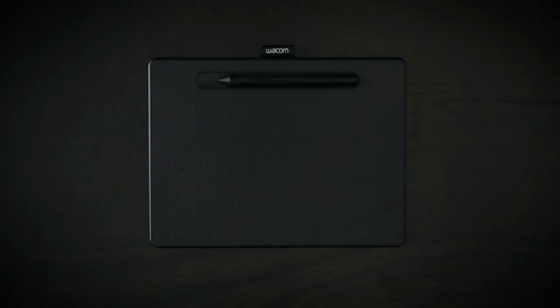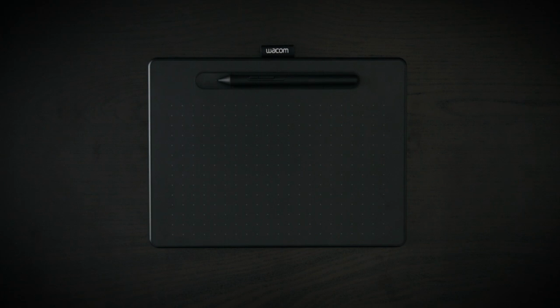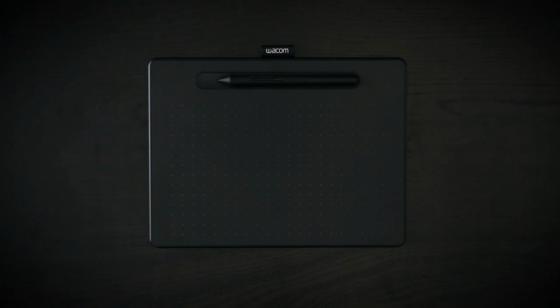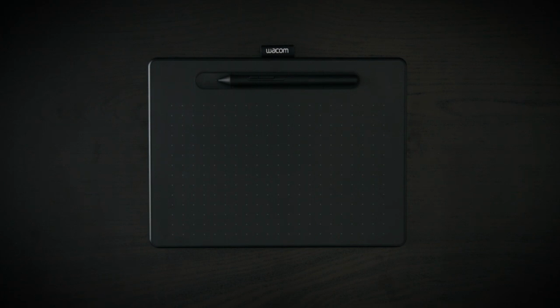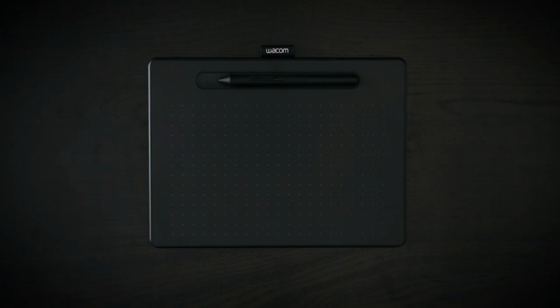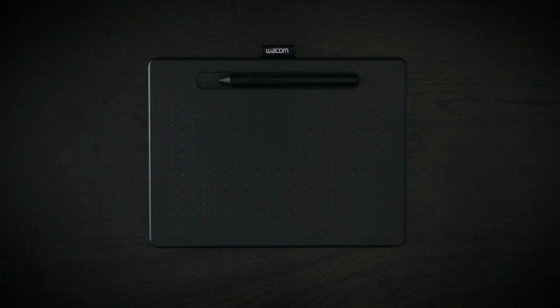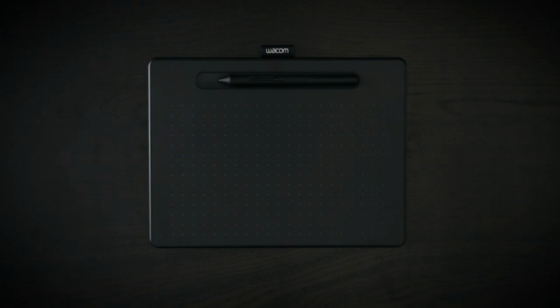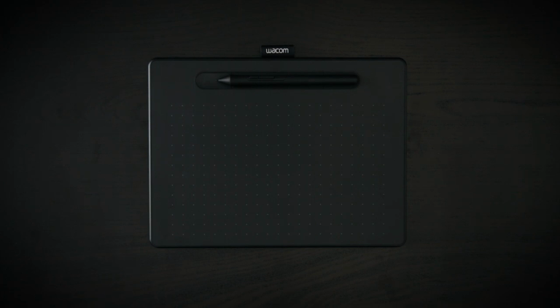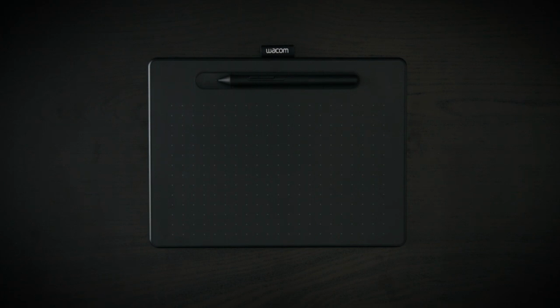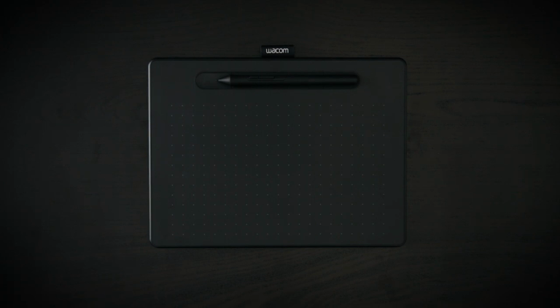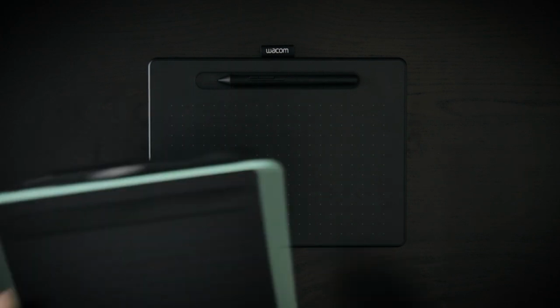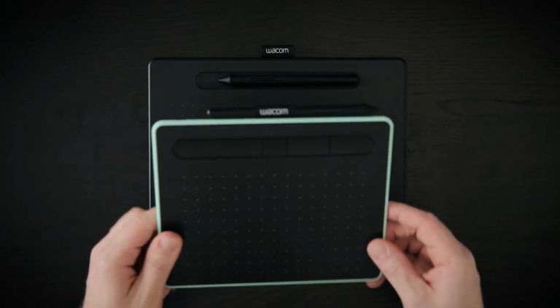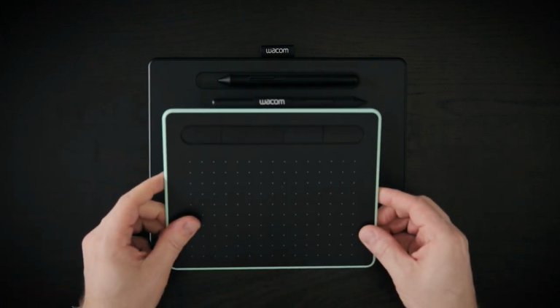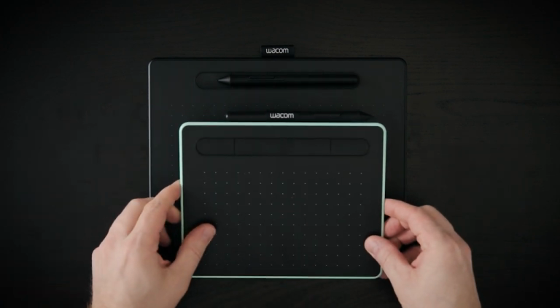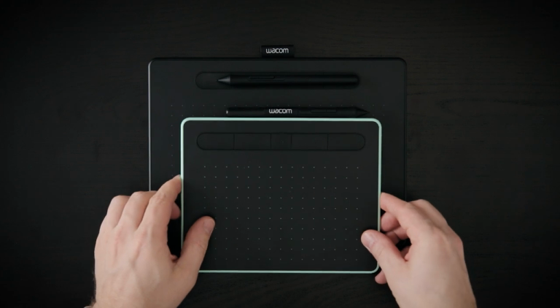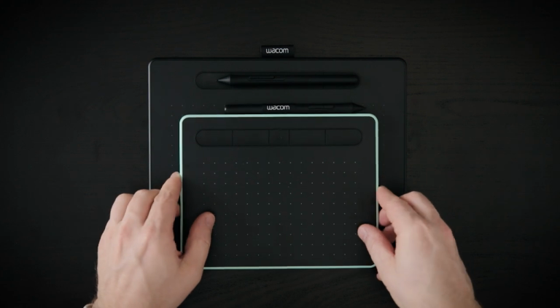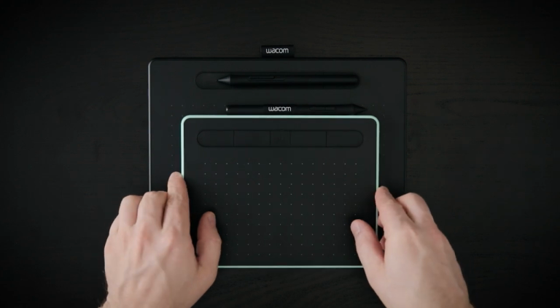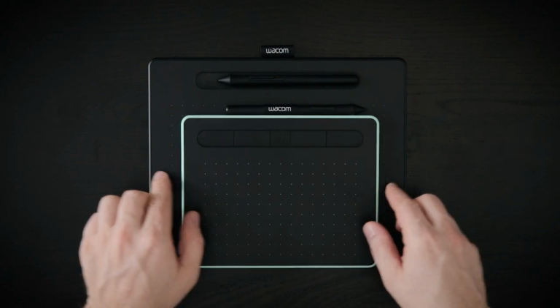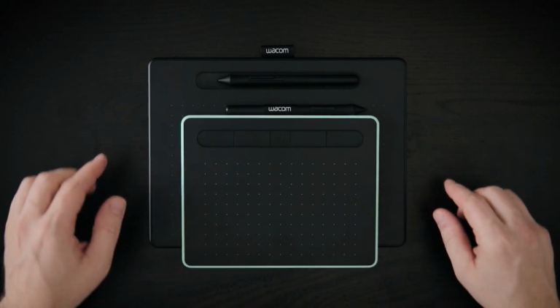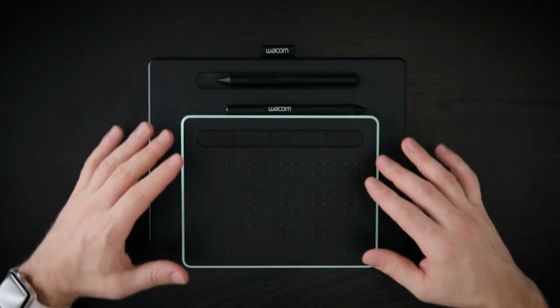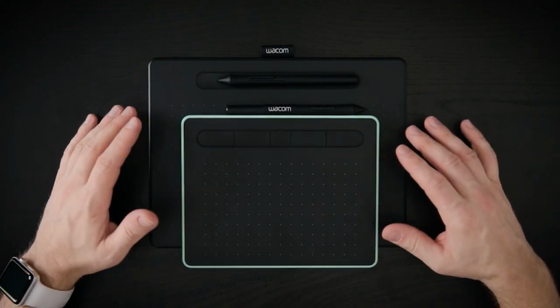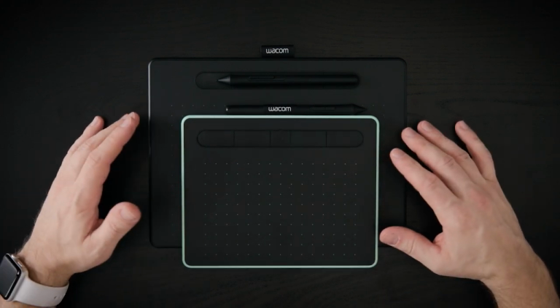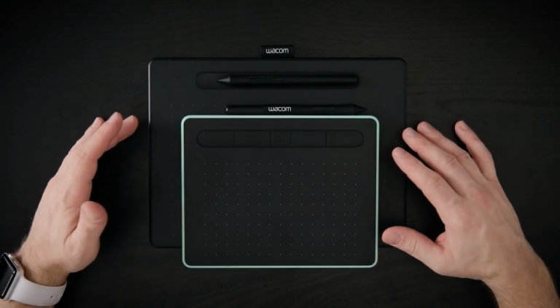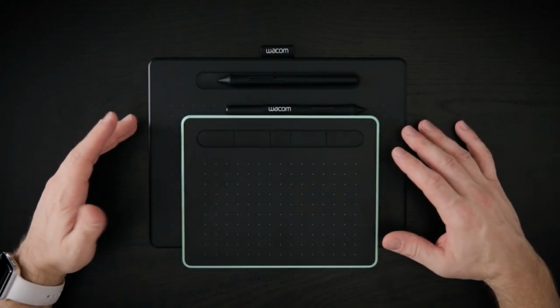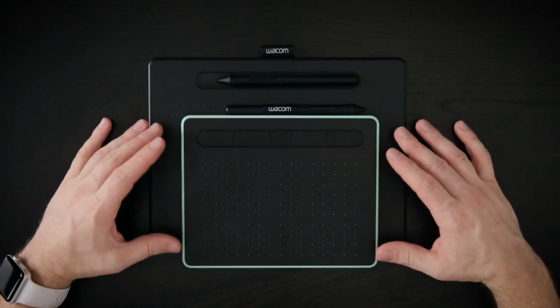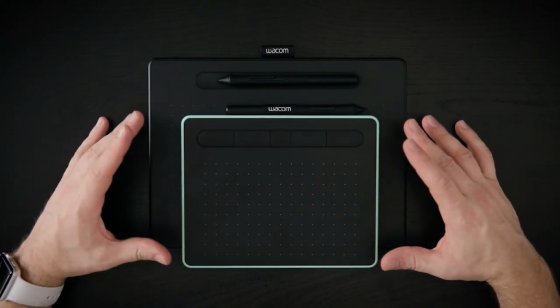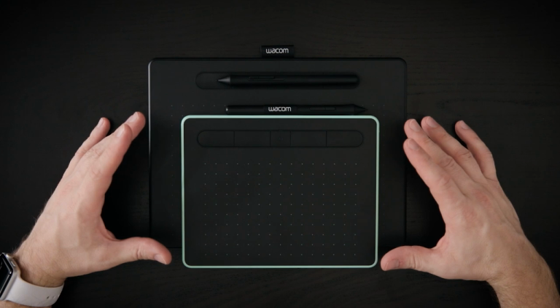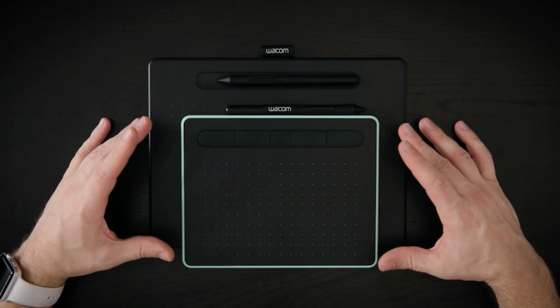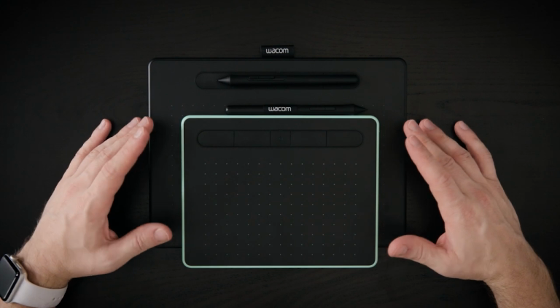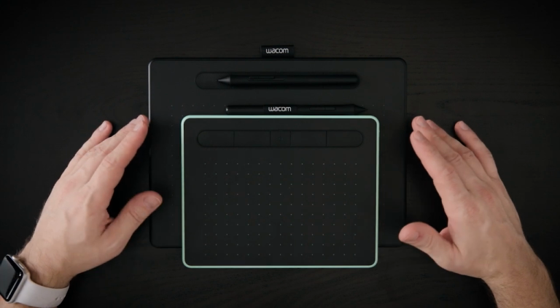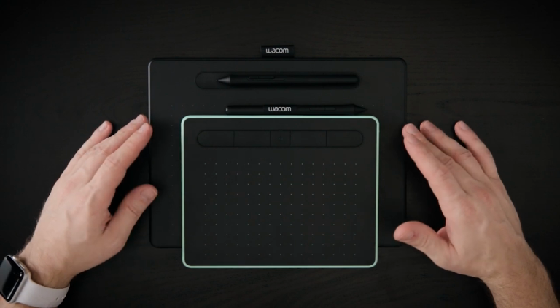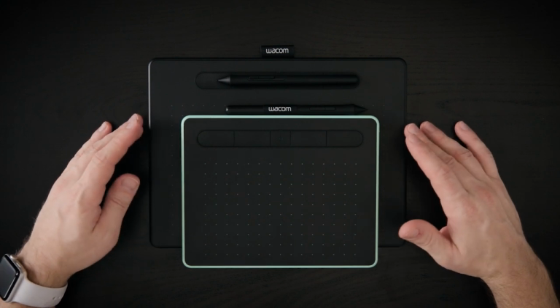Let's compare the Wacom Intos medium with the Wacom Intos small. As you can see, the small version is substantially smaller in terms of active area as well as footprint, but this makes it also more portable.